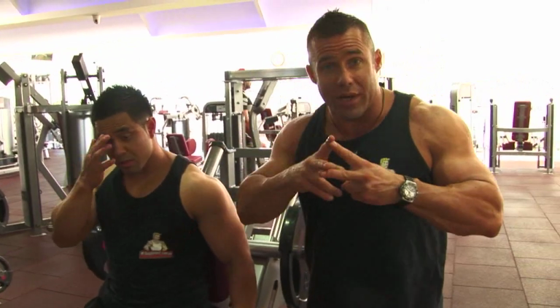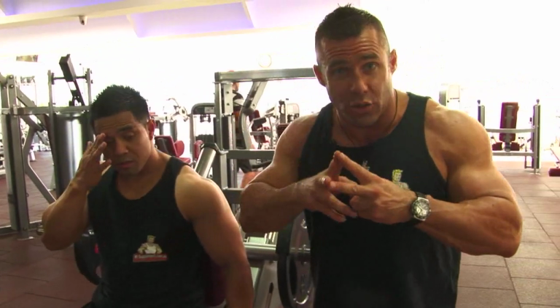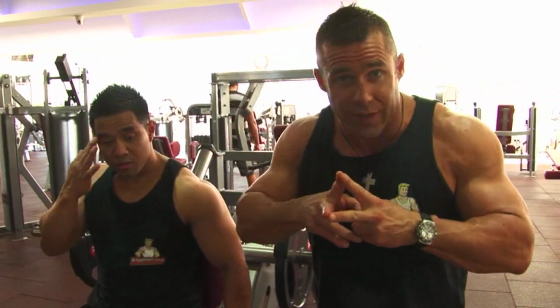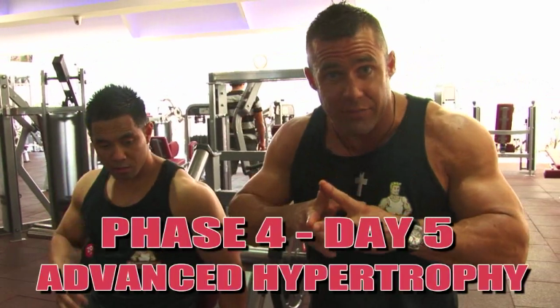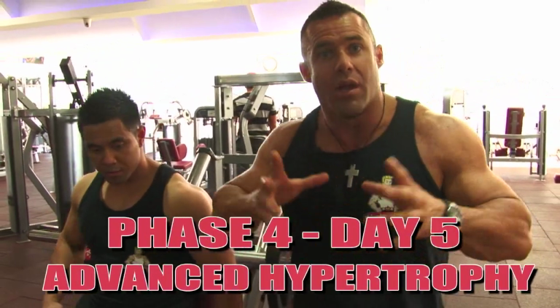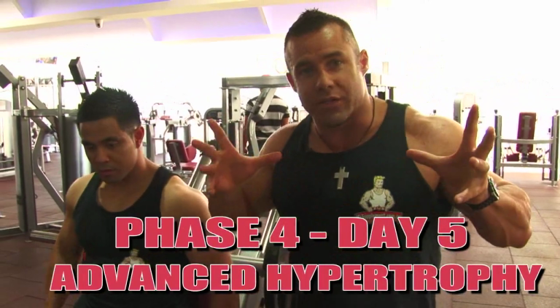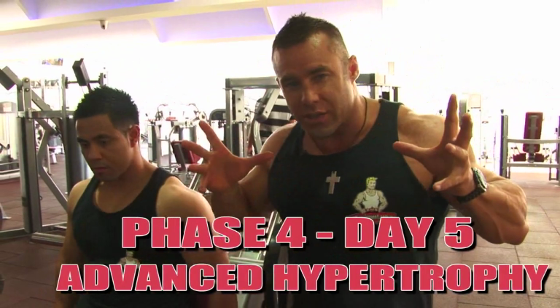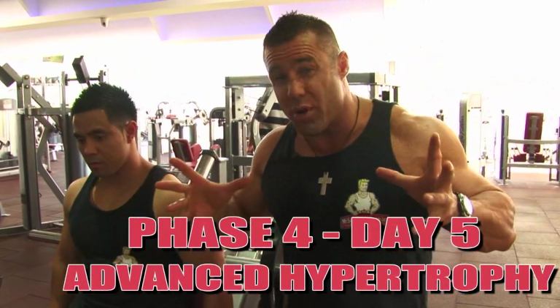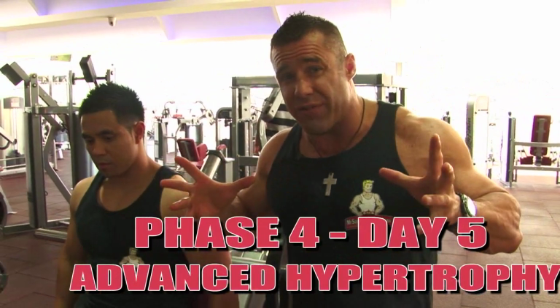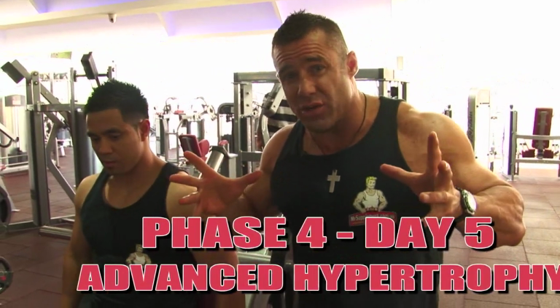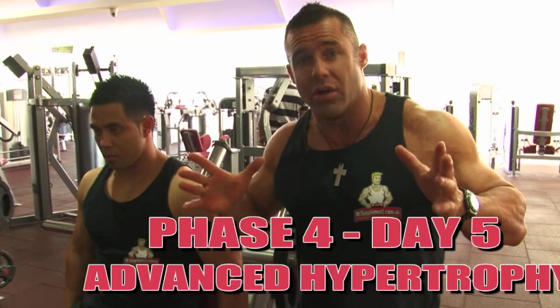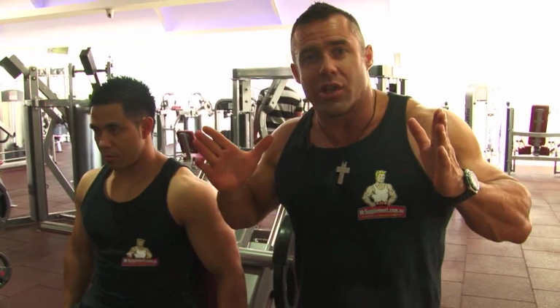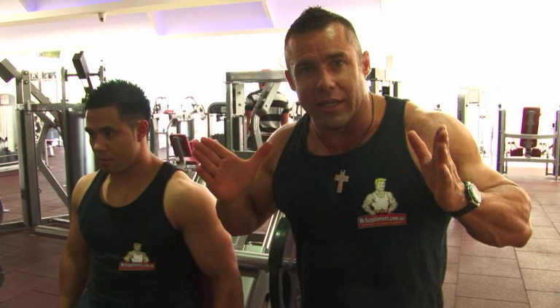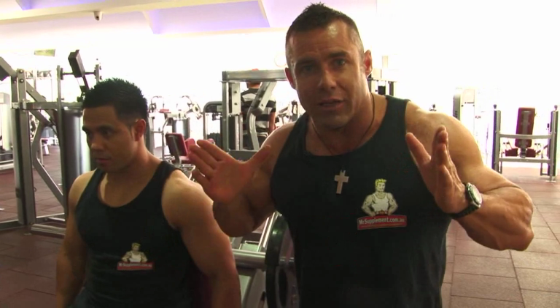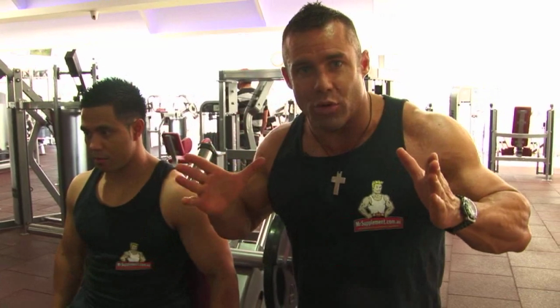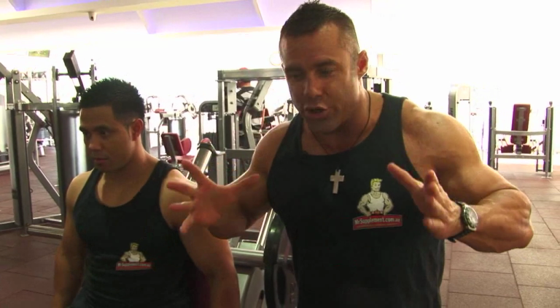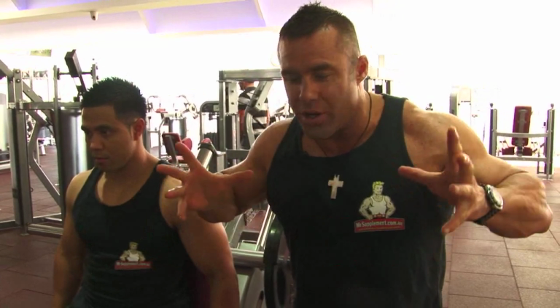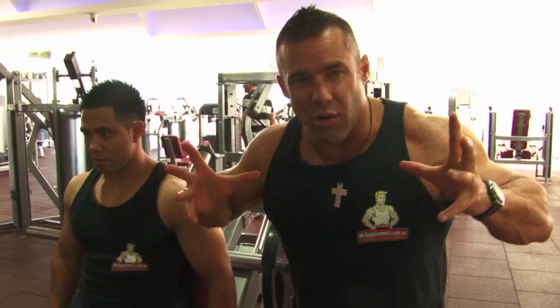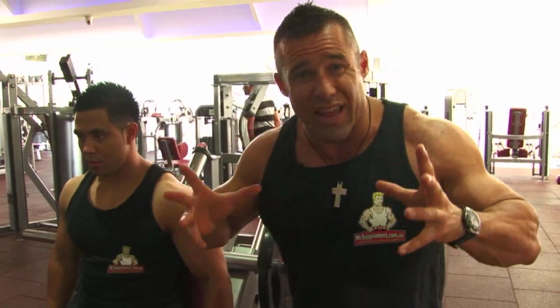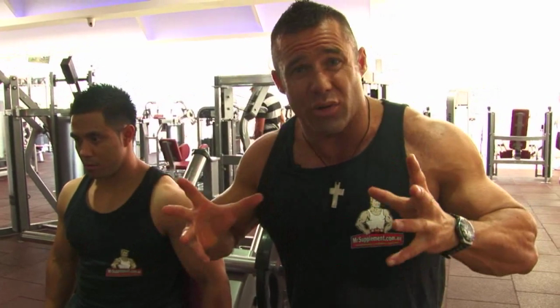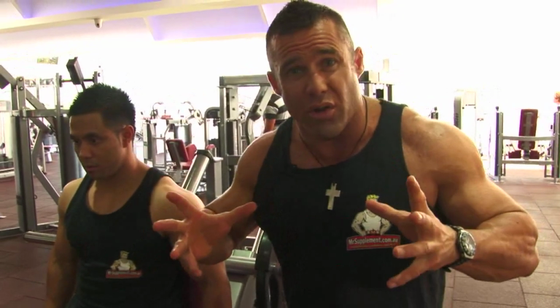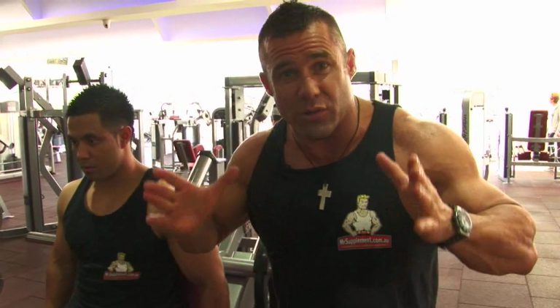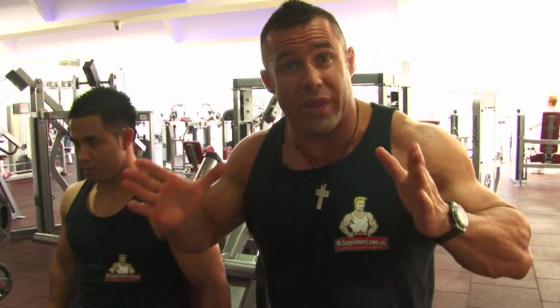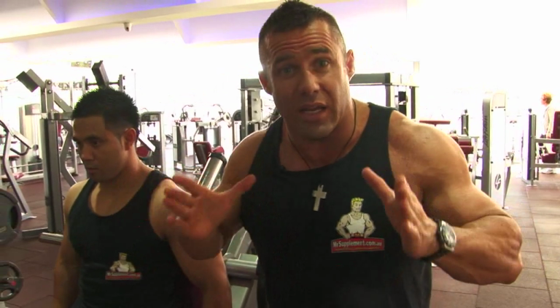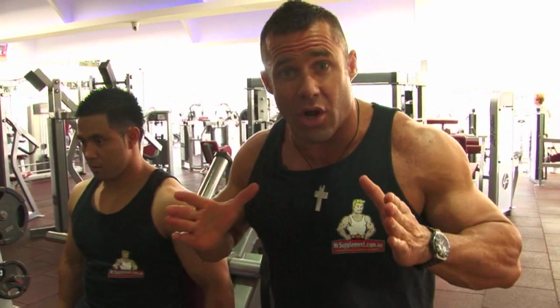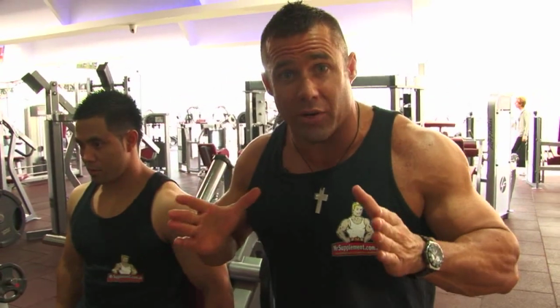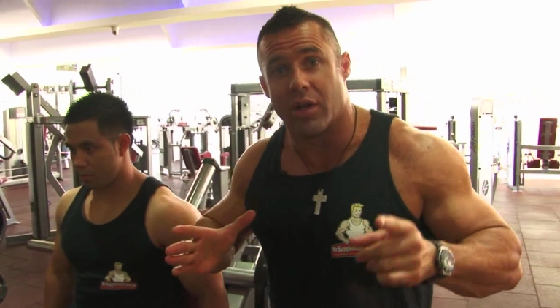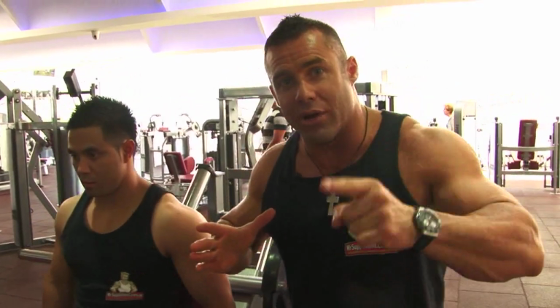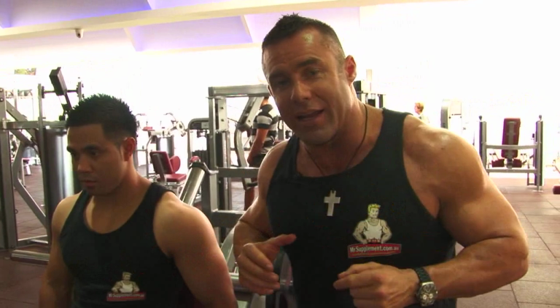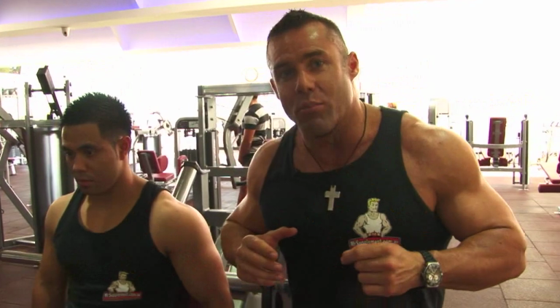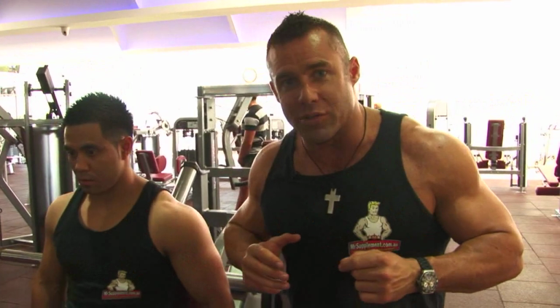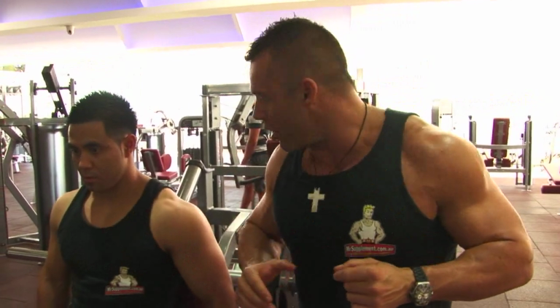We've always done two exercises for calves, but this is hypertrophy phase two, so it's a little bit more volume. We're putting that extra load on the muscles within a given time period, creating more muscle growth.